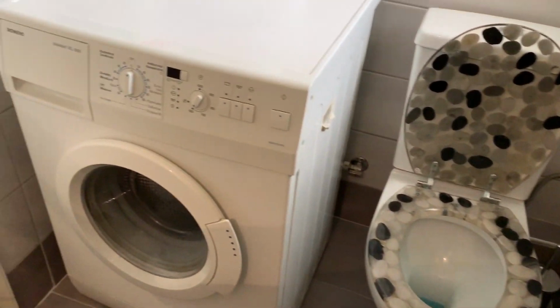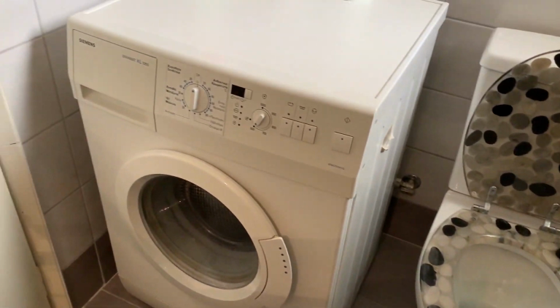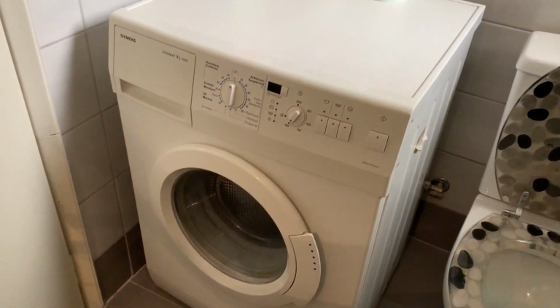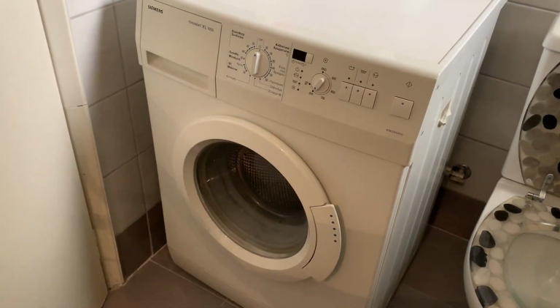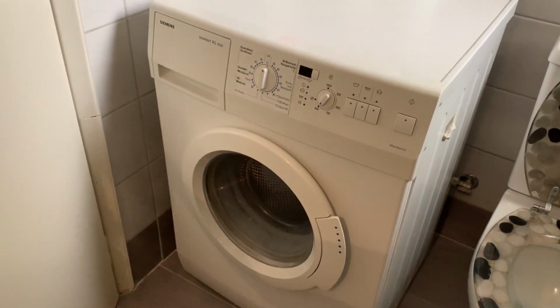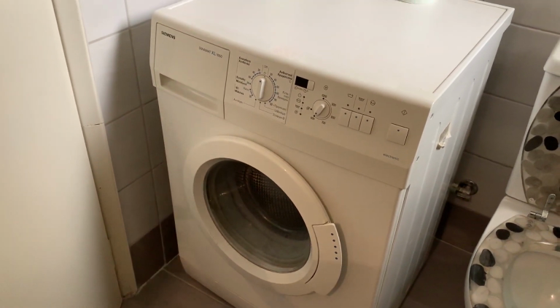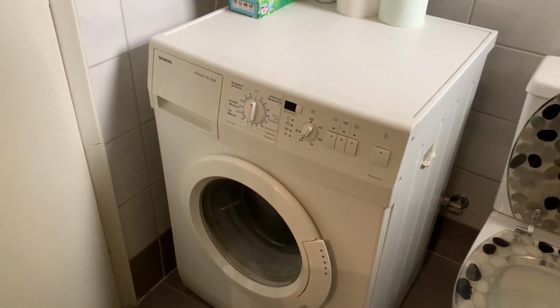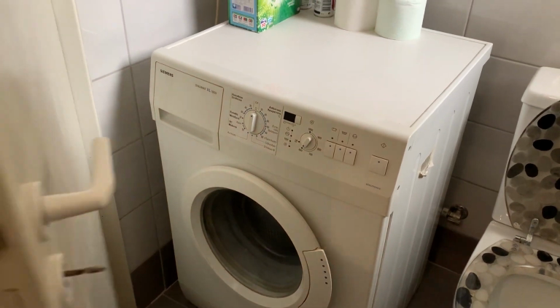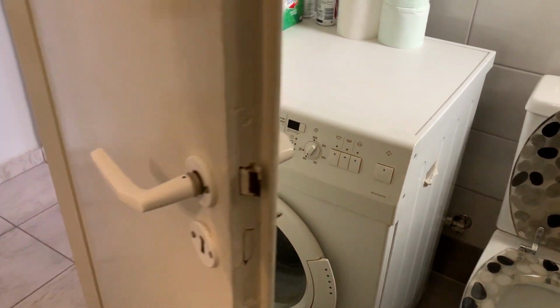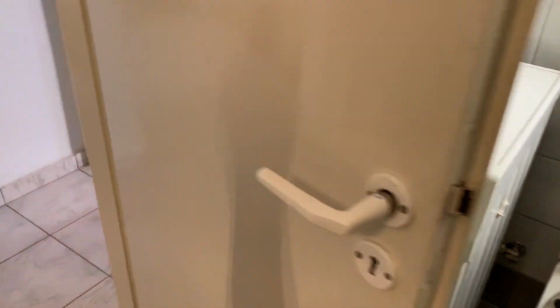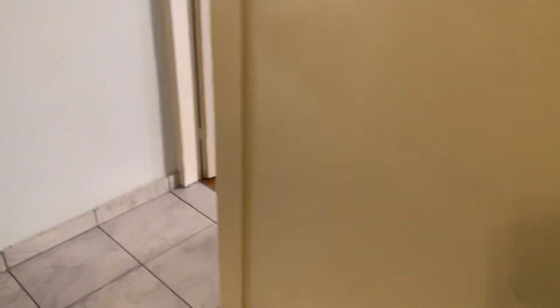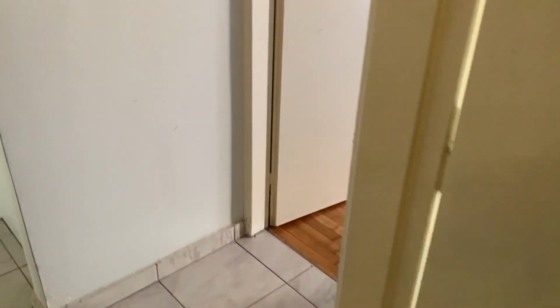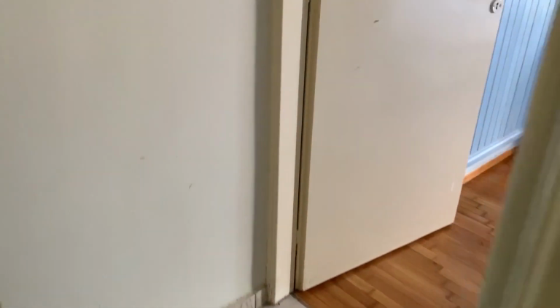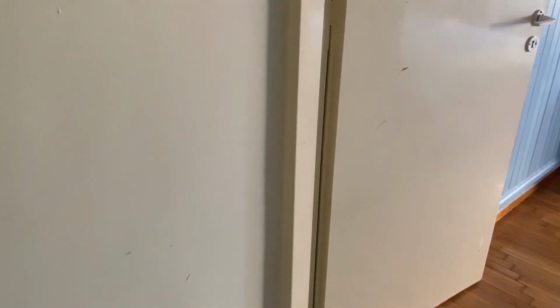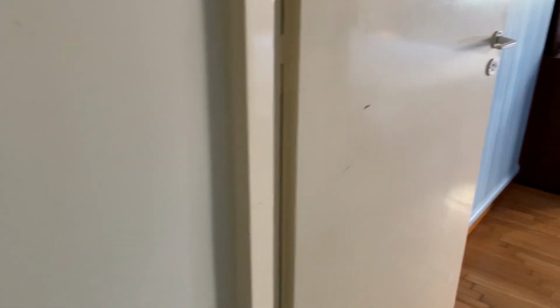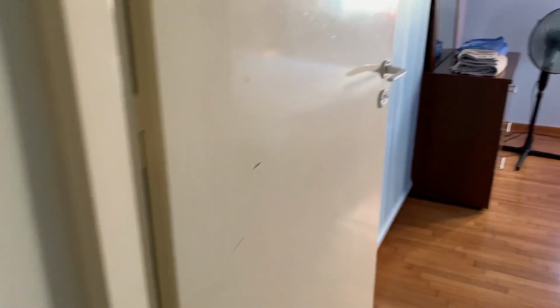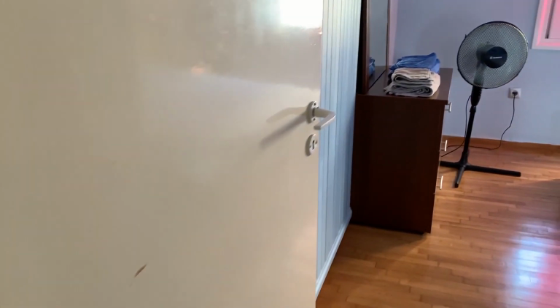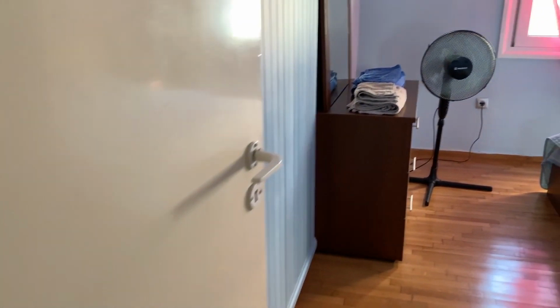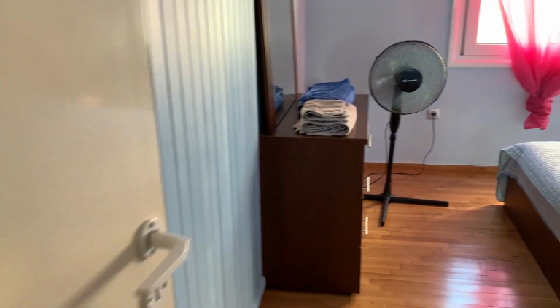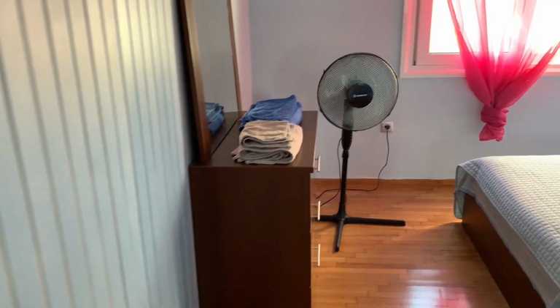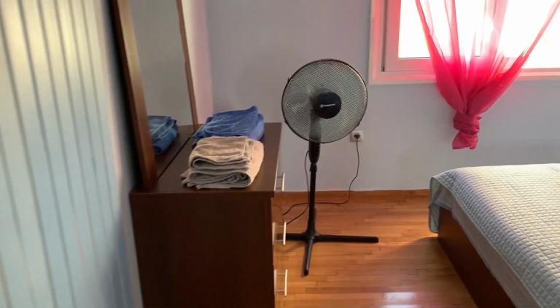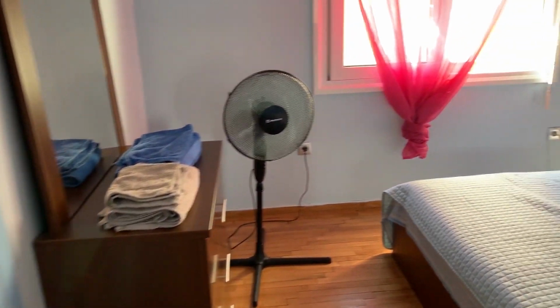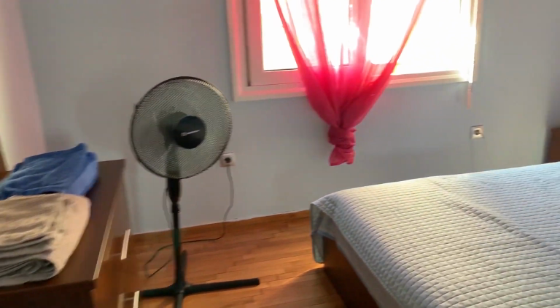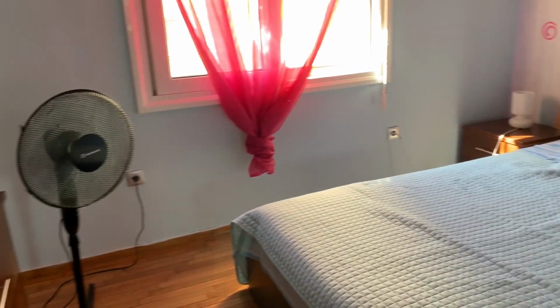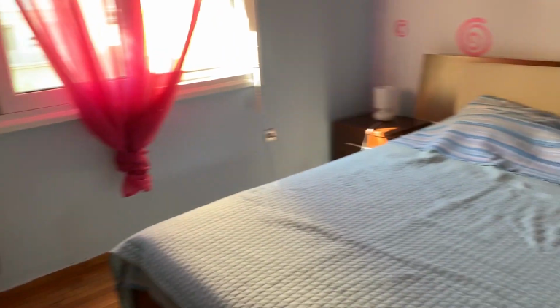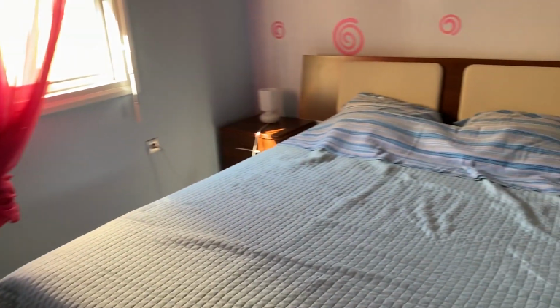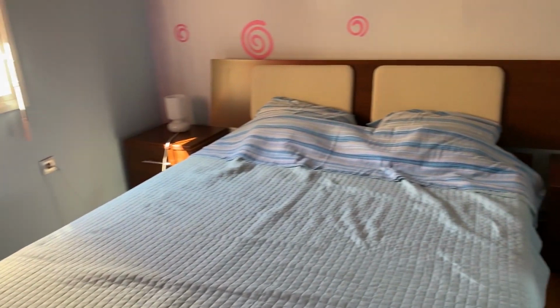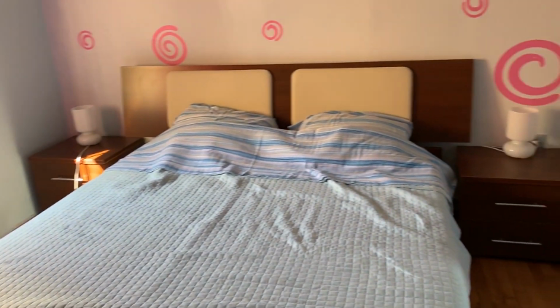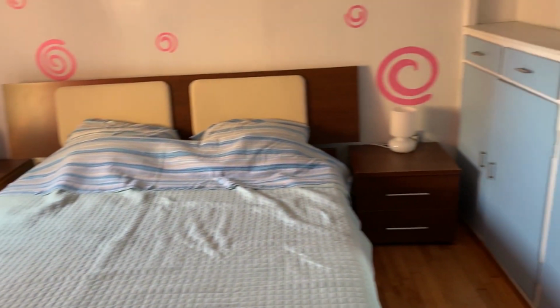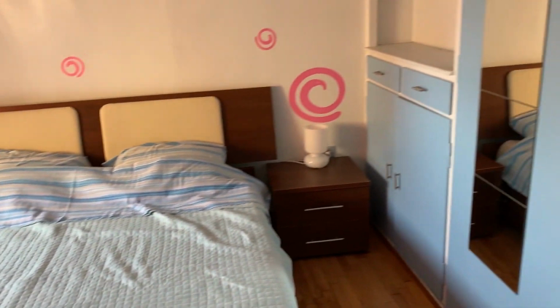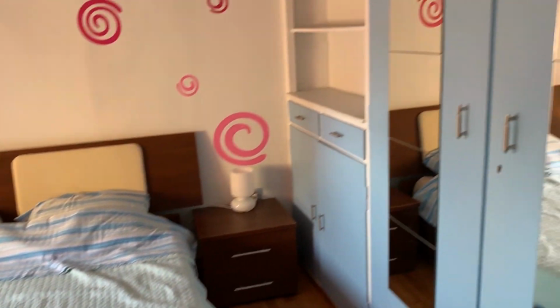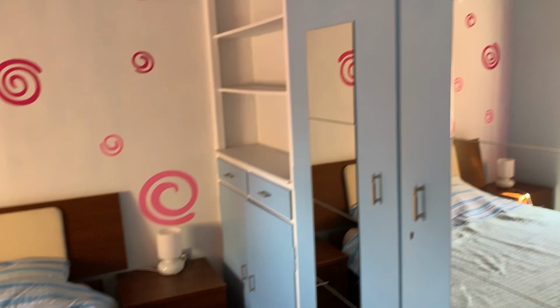Besides the toilet, we have a washer in here as well, which is extremely awesome because we can do our laundry and the drying rack is out on the front porch.